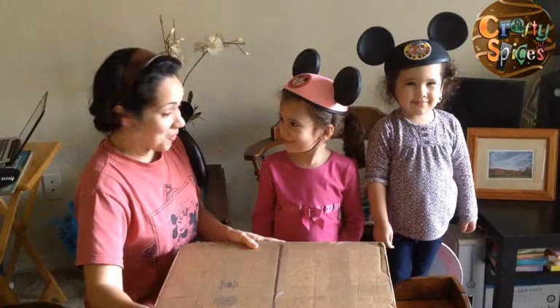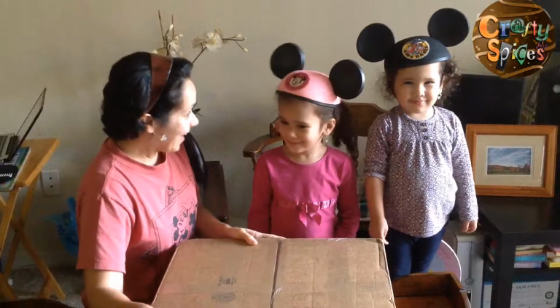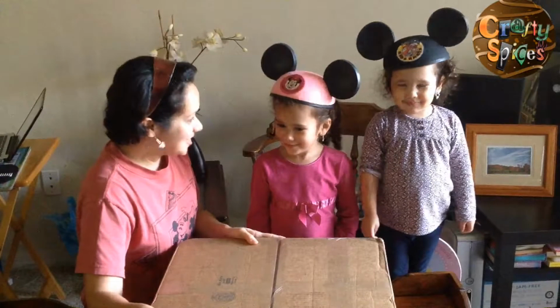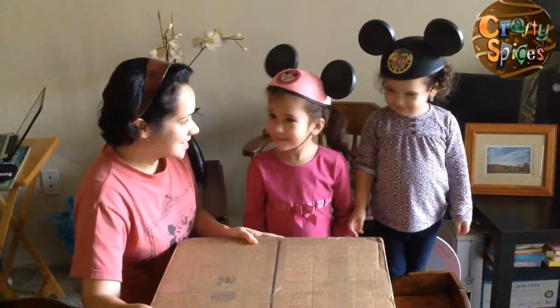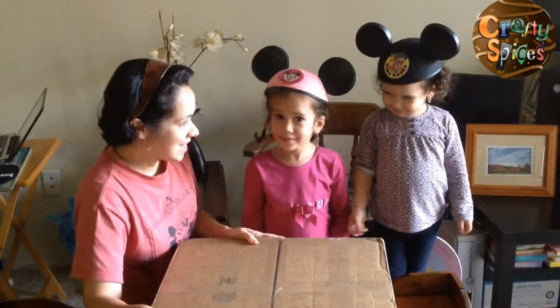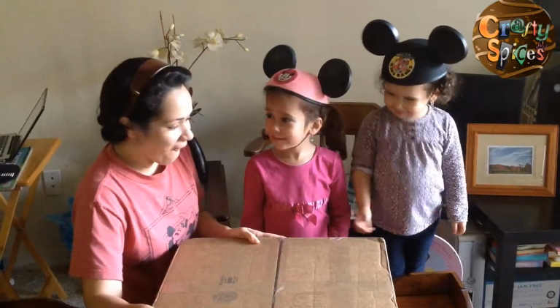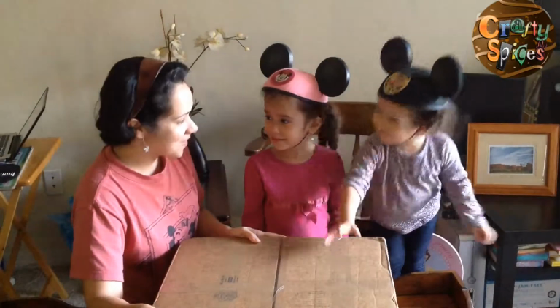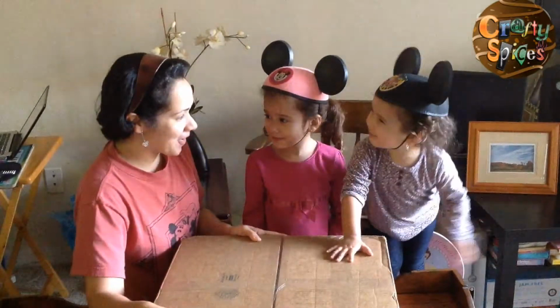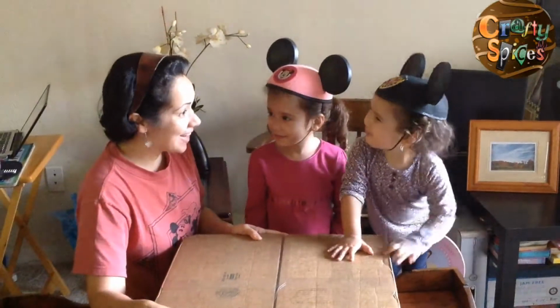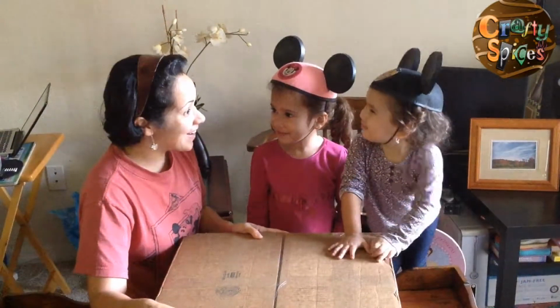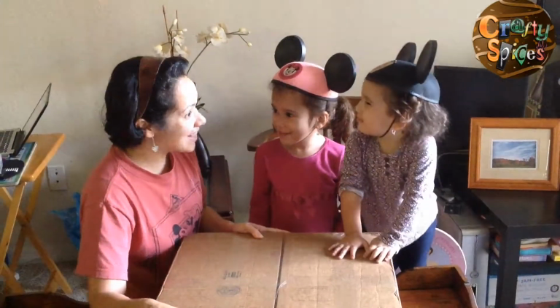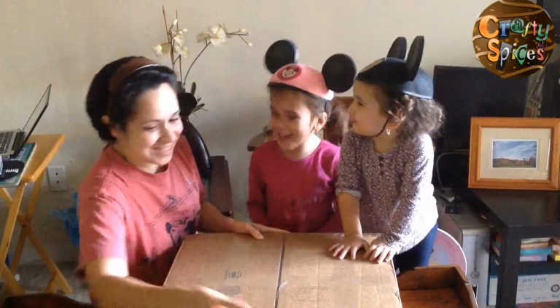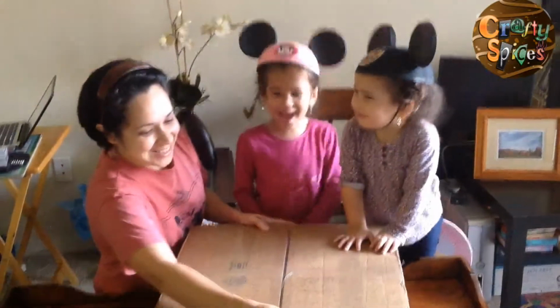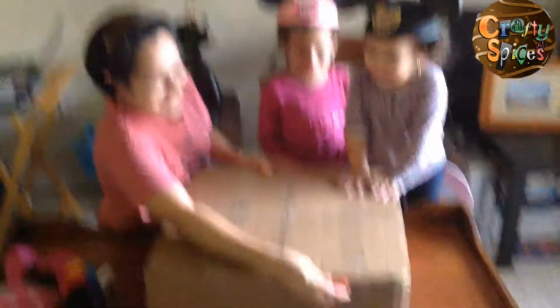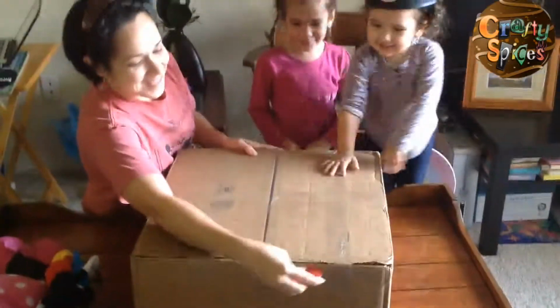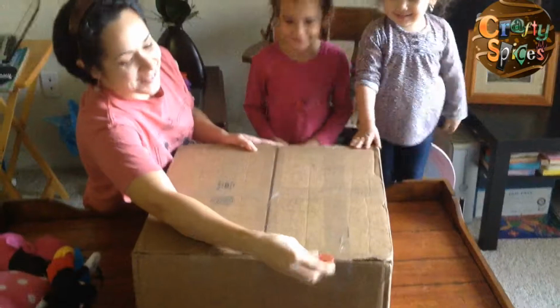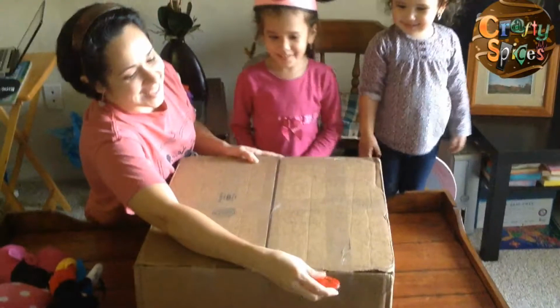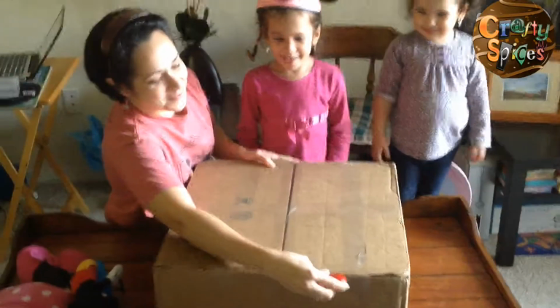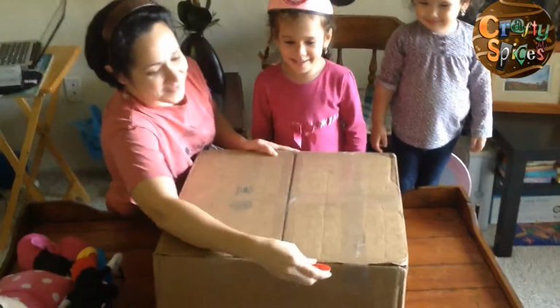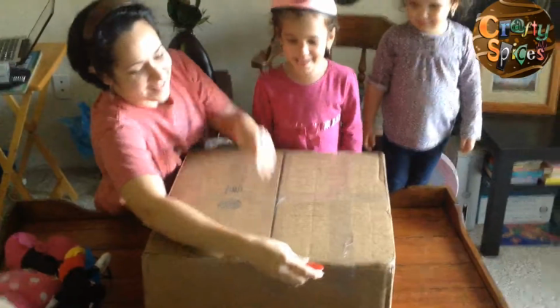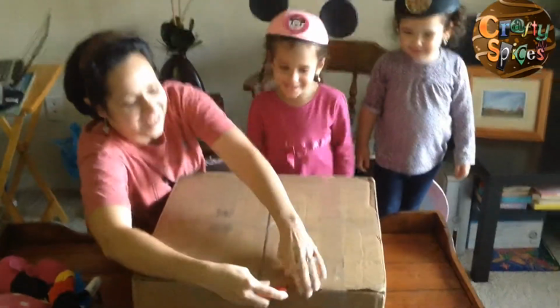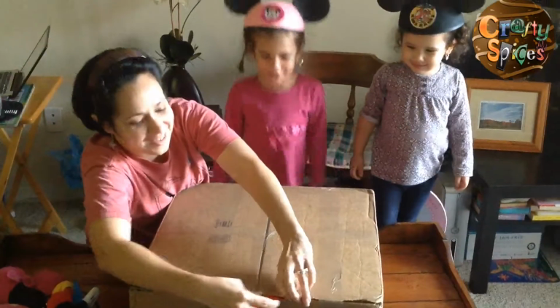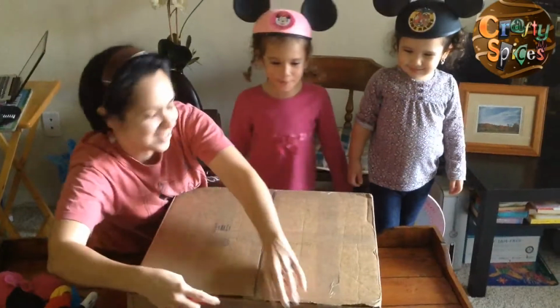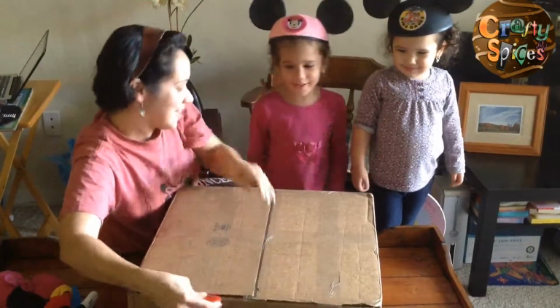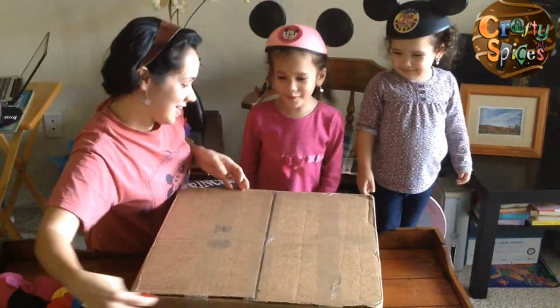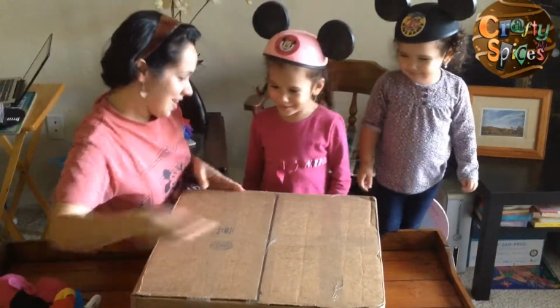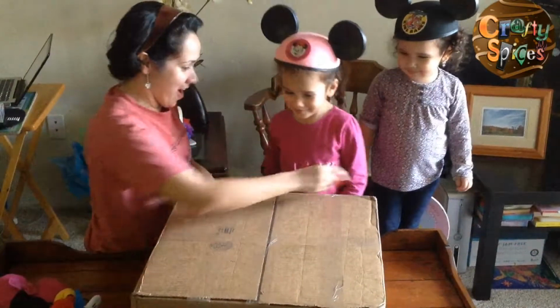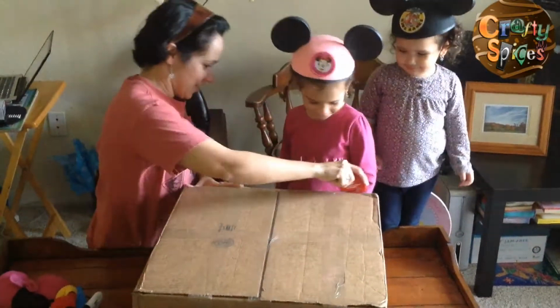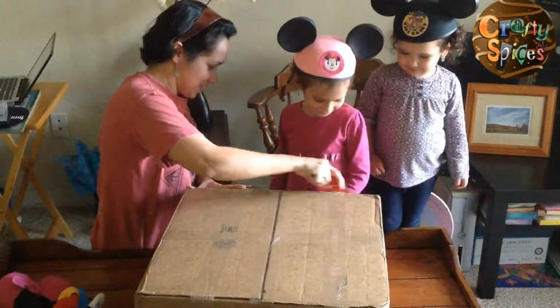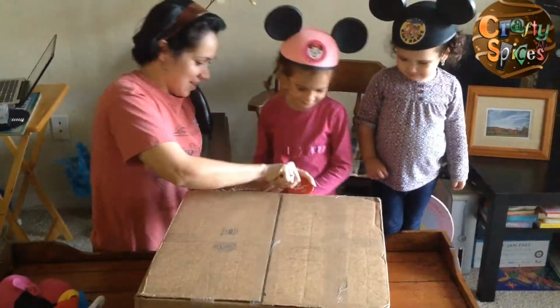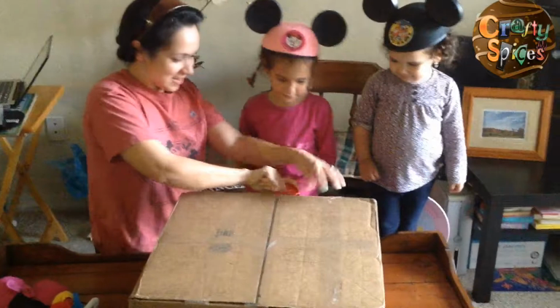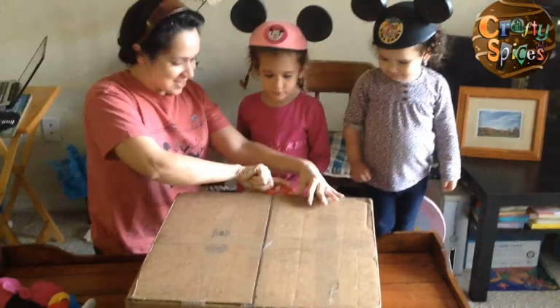So we got our Disney at home party kit! Do you guys want to see what's in it? I hope I'm gonna love it! I know you're gonna love it! Let's see!